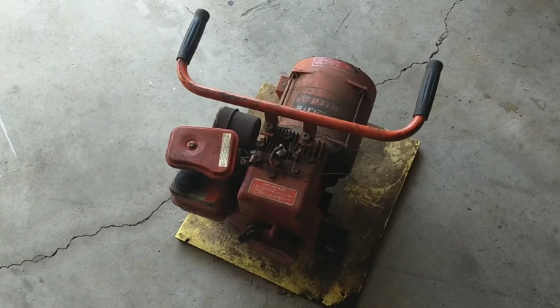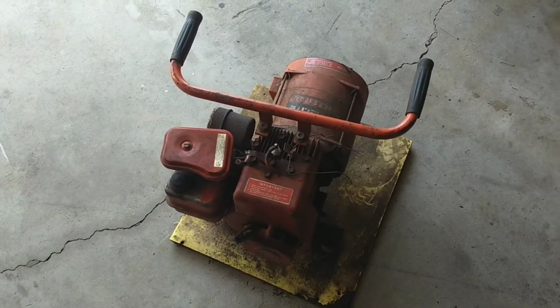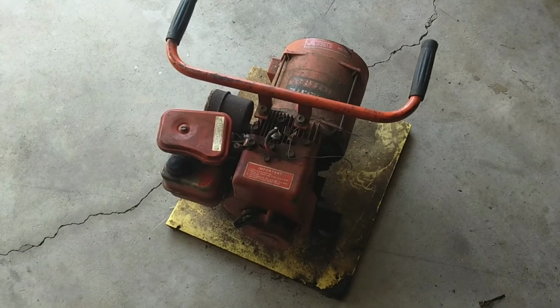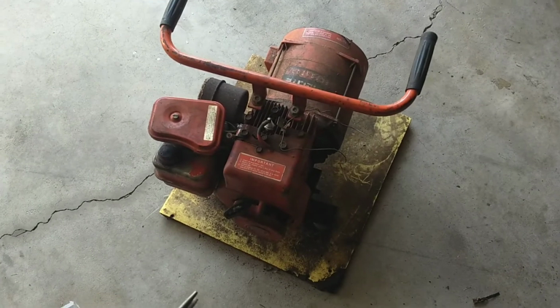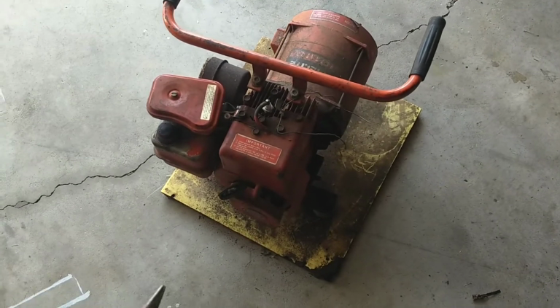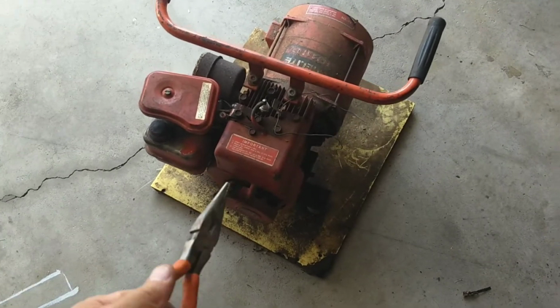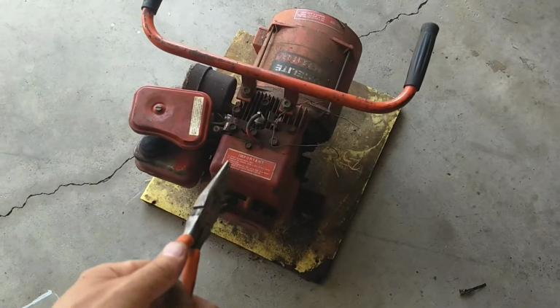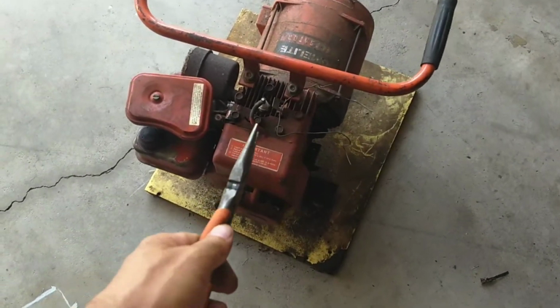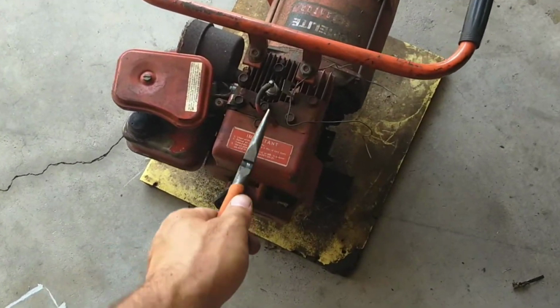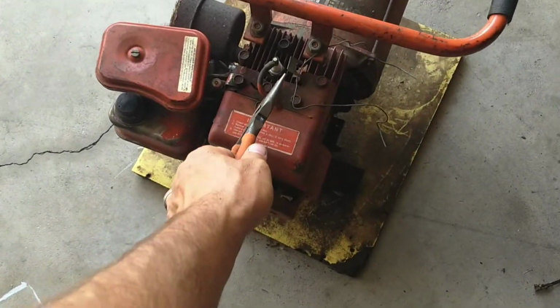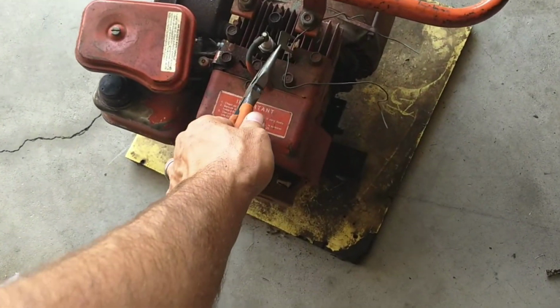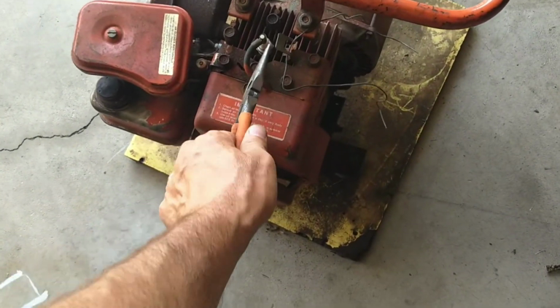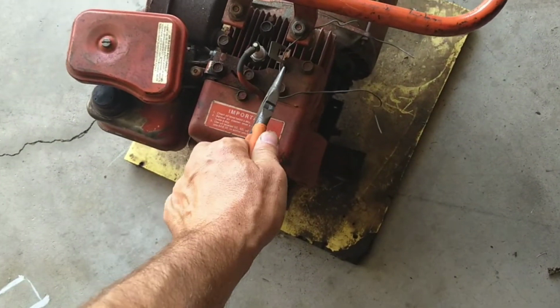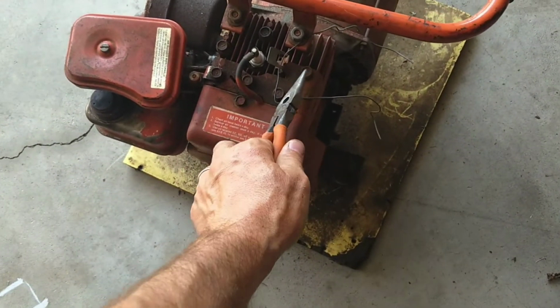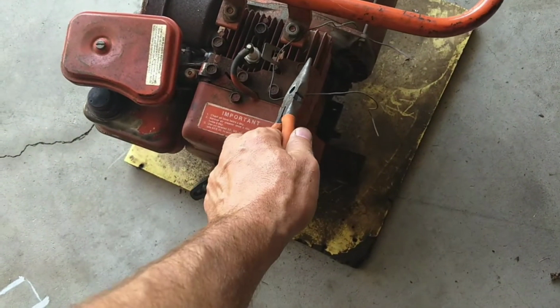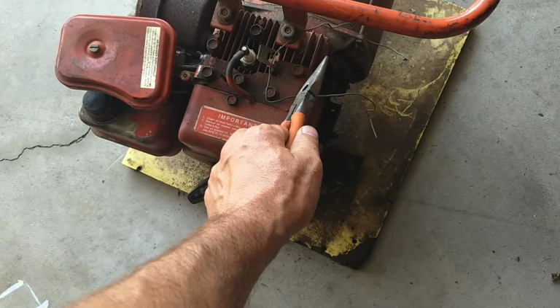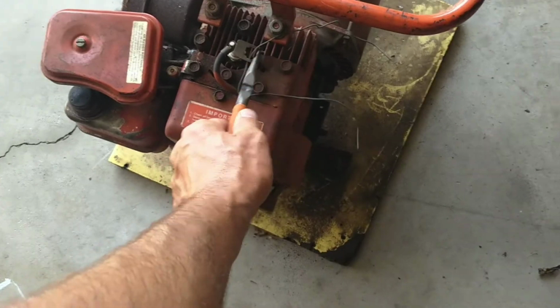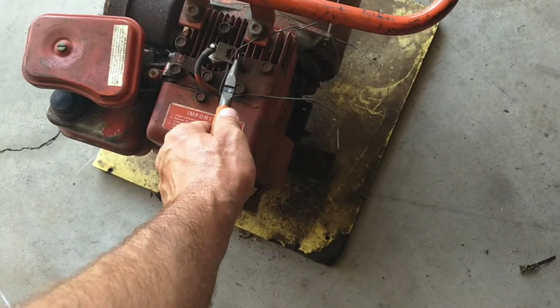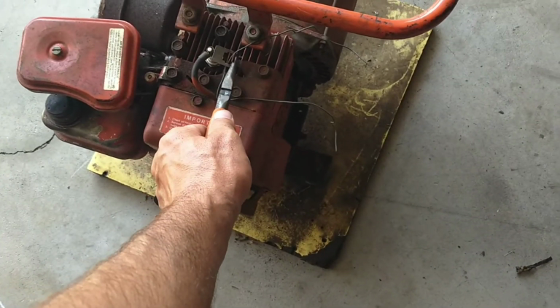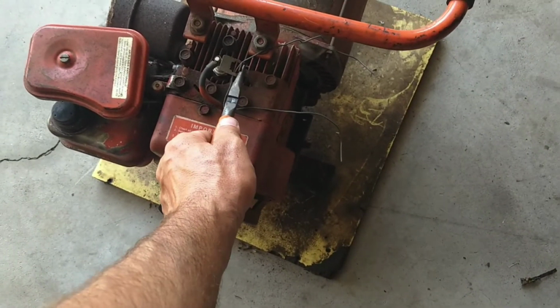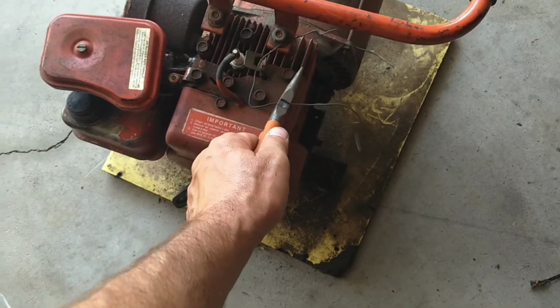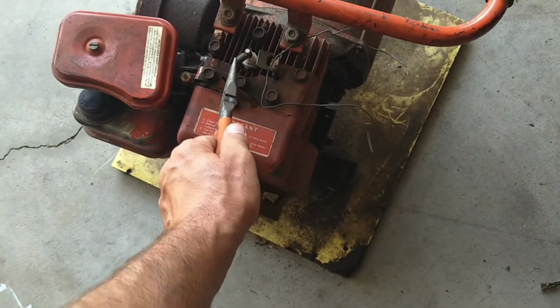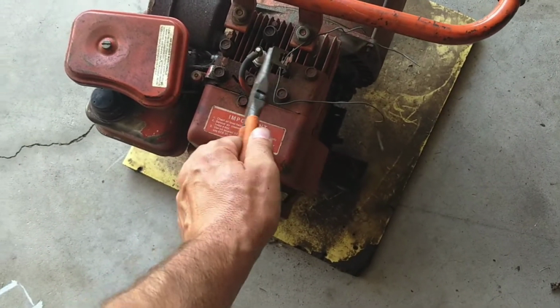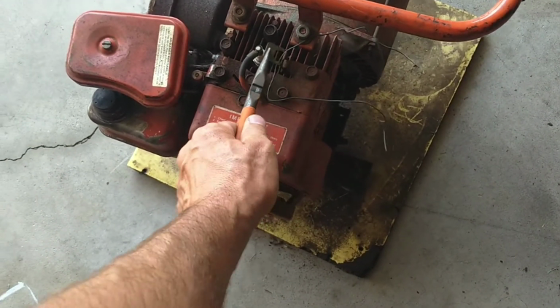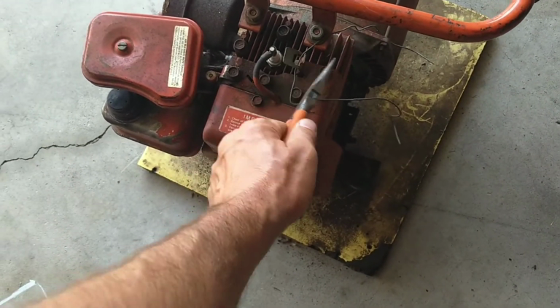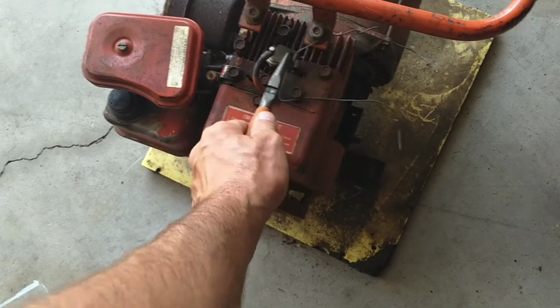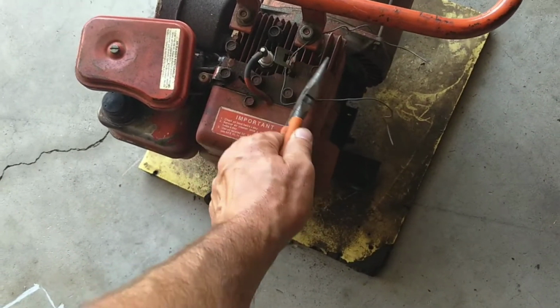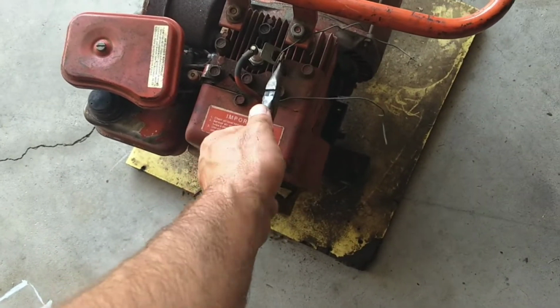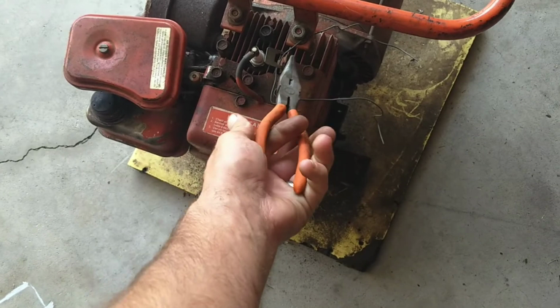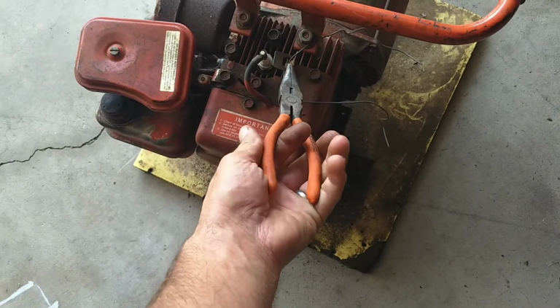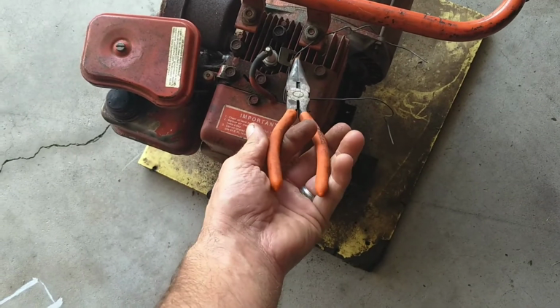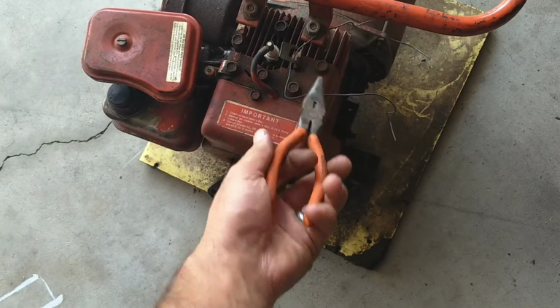Now the tricky part is the kill switch. It's supposed to lay flat forward, but something's going on with that, so I'm just using needle nose pliers that are grounded.